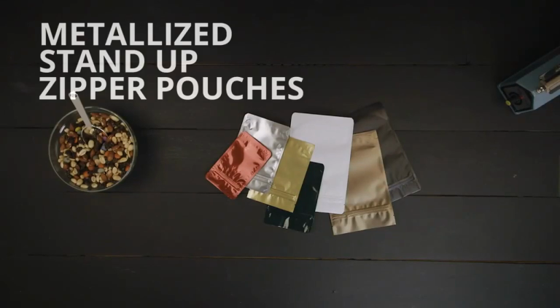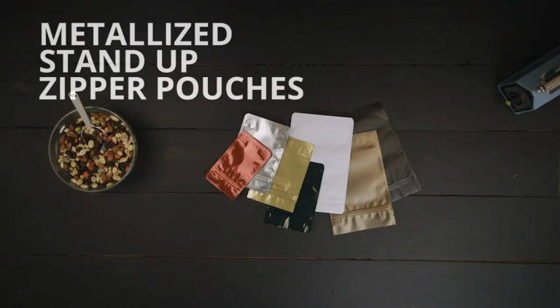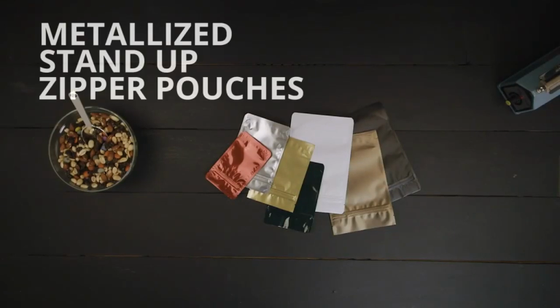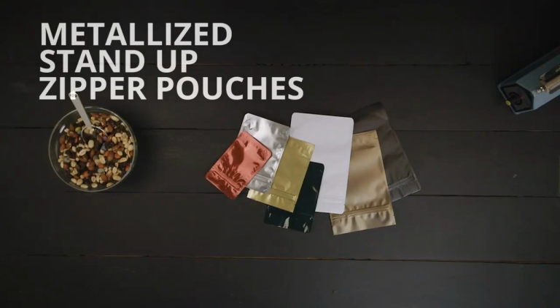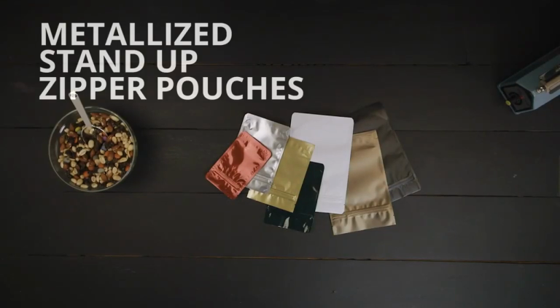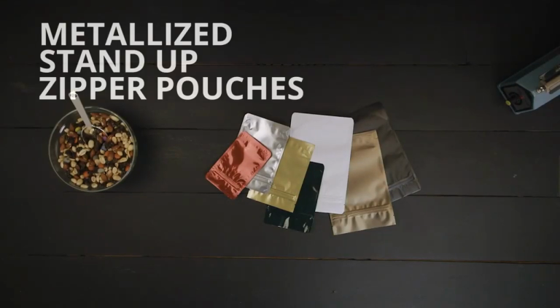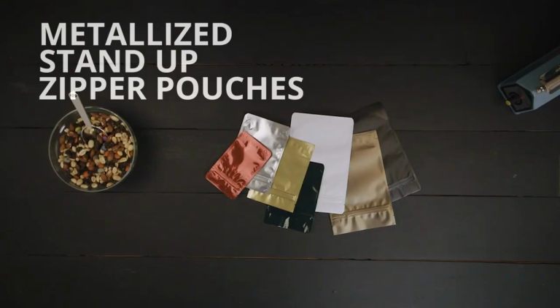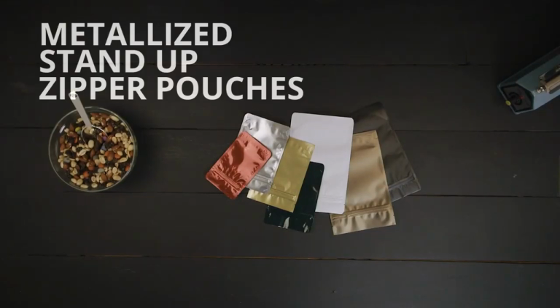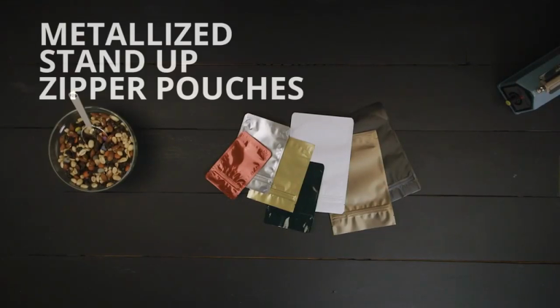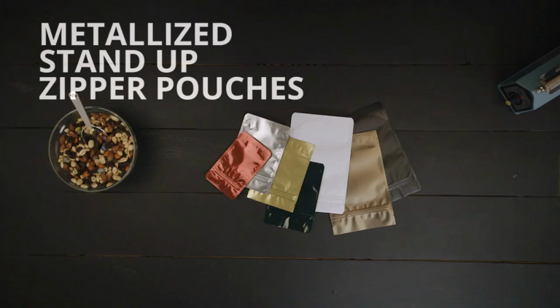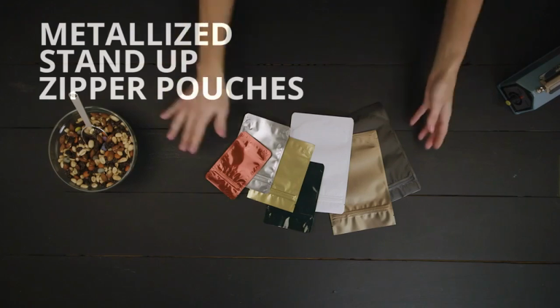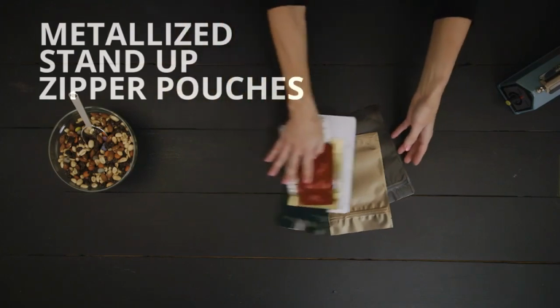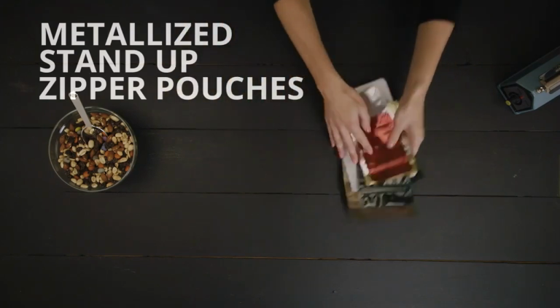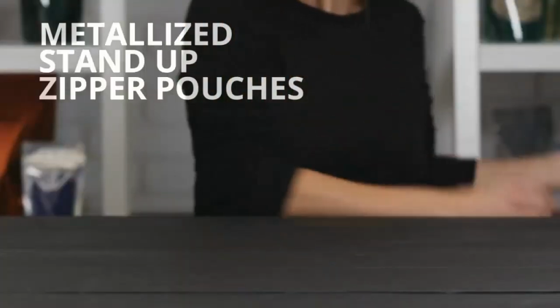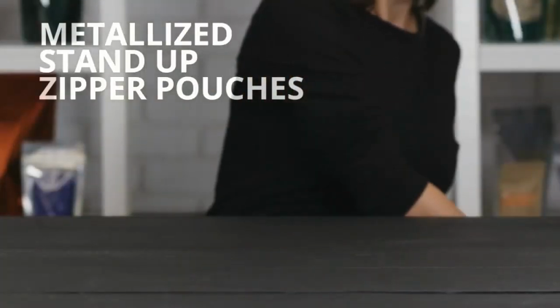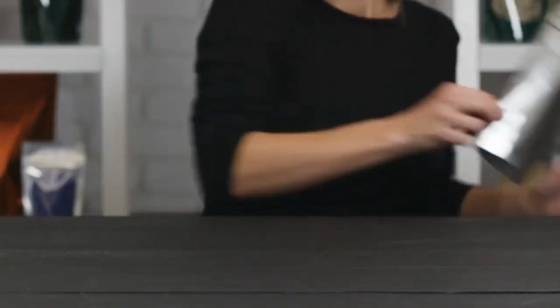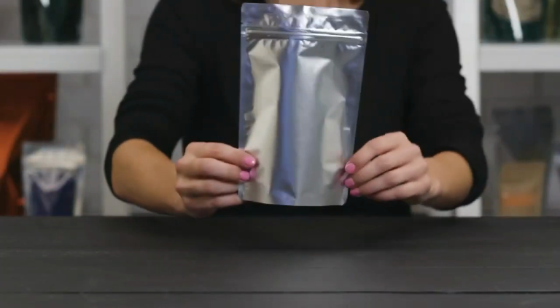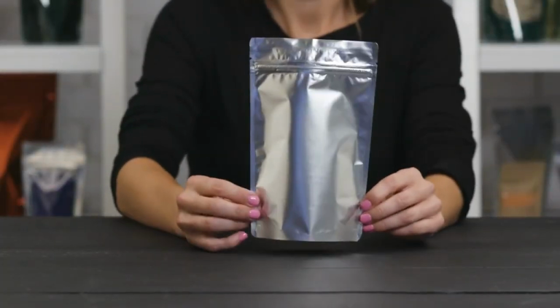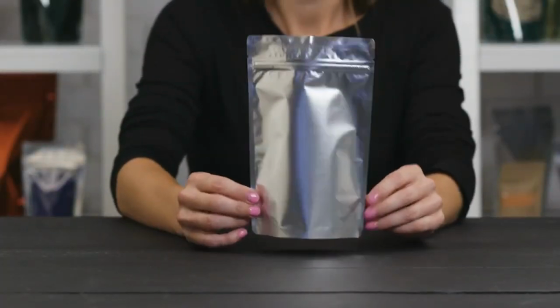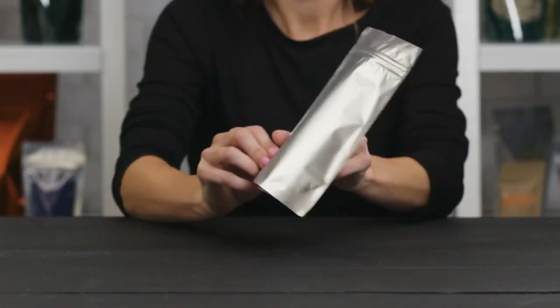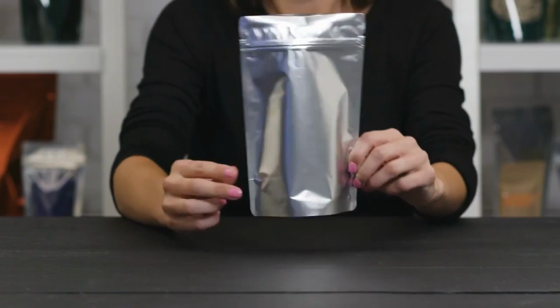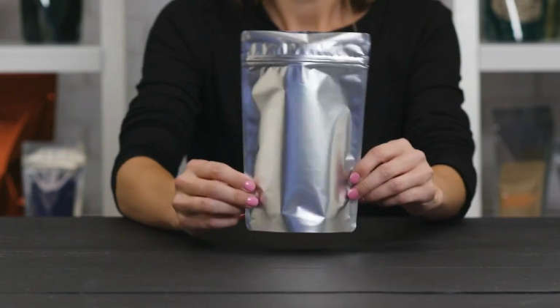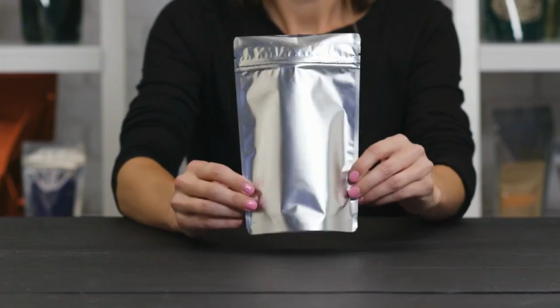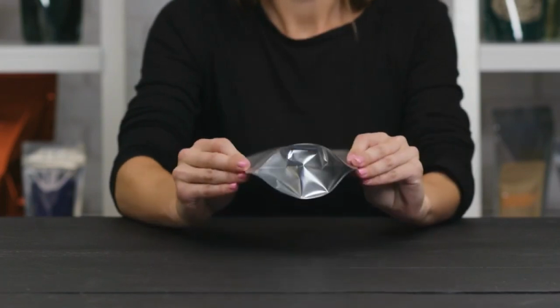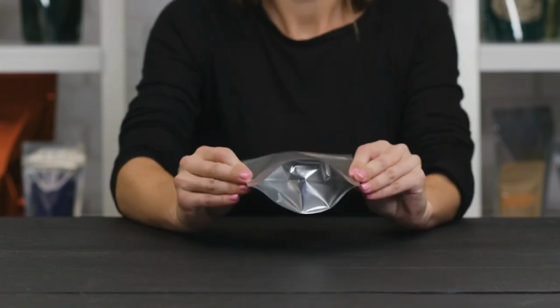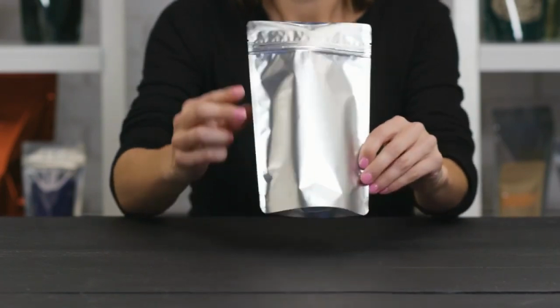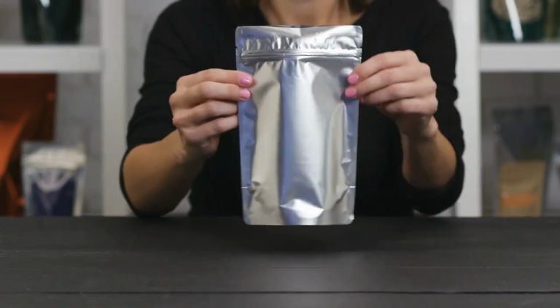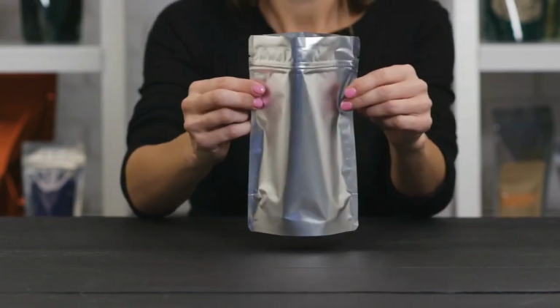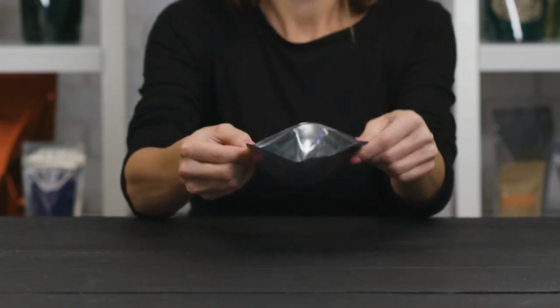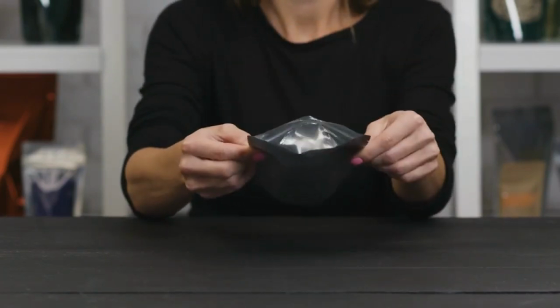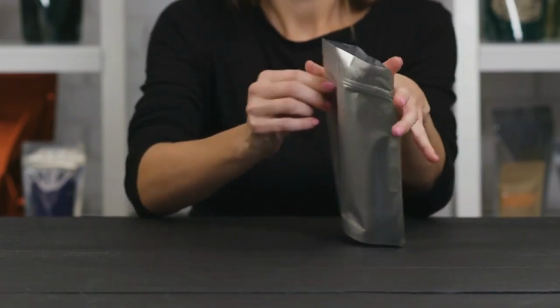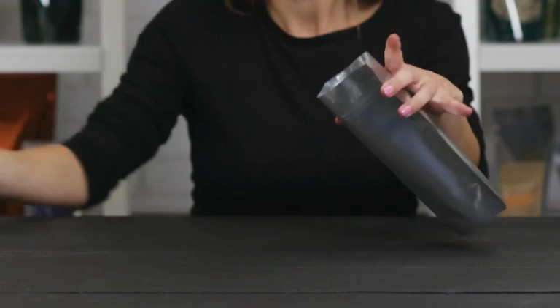Metallized stand-up zipper pouches offer an excellent moisture, light, and air barrier to ensure your product stays fresh while standing out on the shelves. The 4-mil metalized food-safe barrier locks flavors in and keeps aromas from getting out.